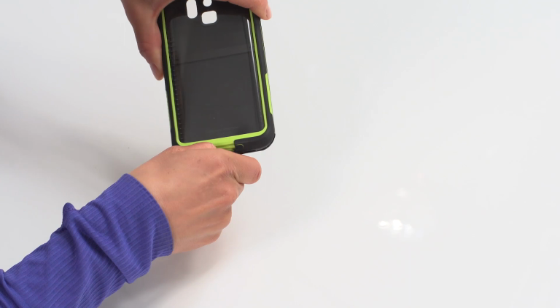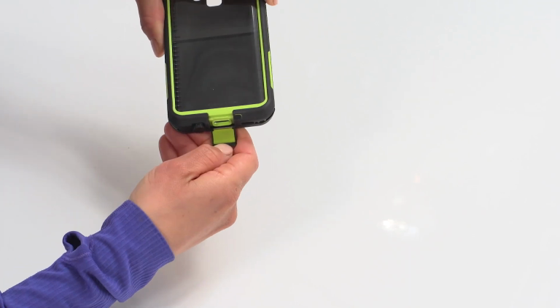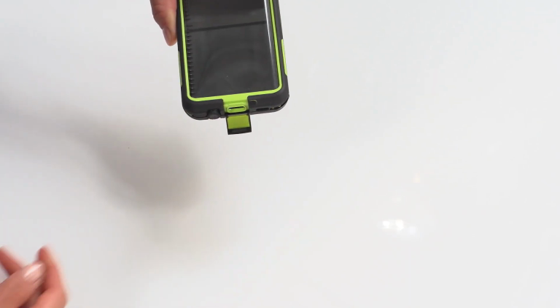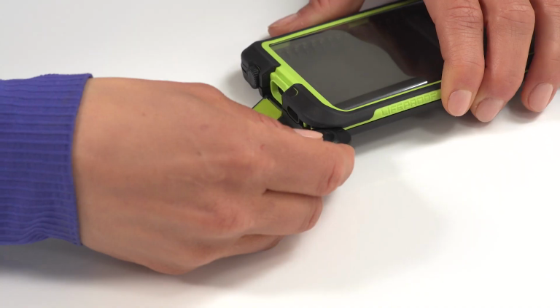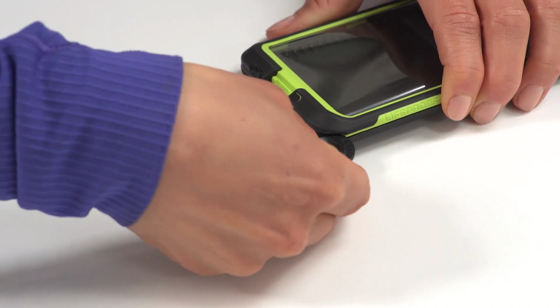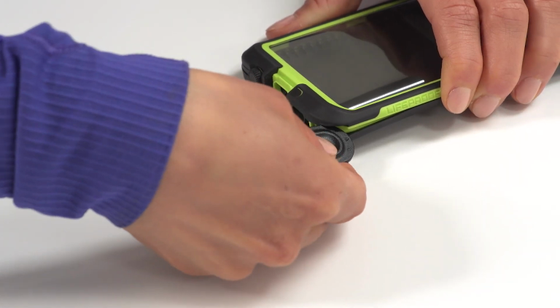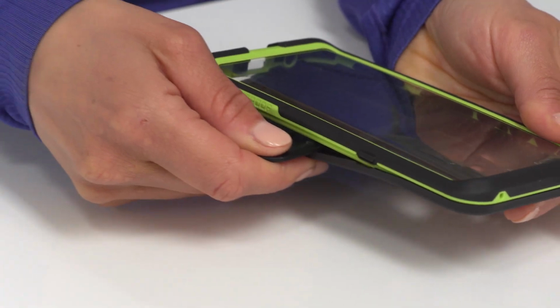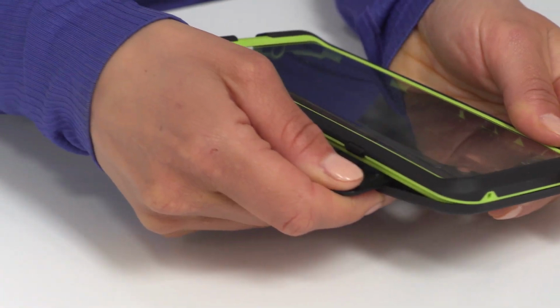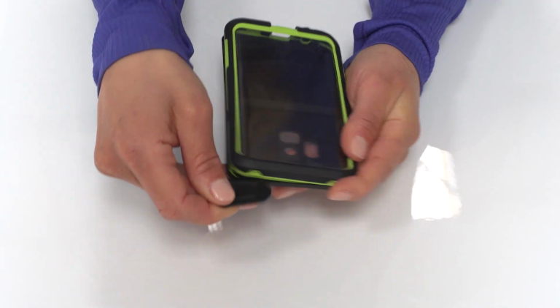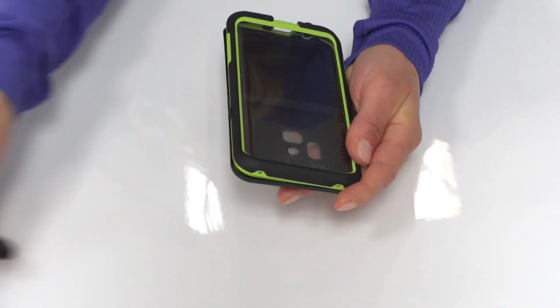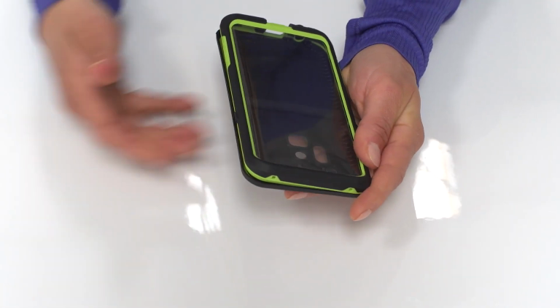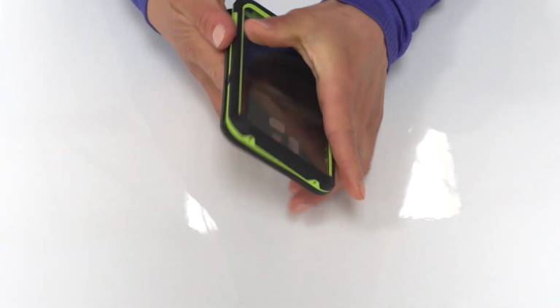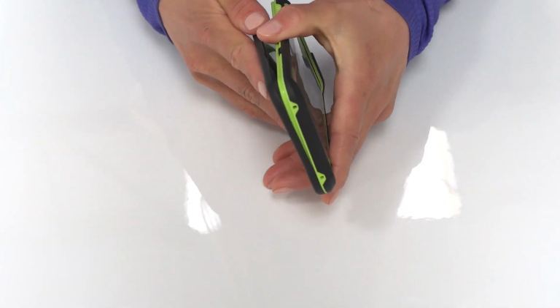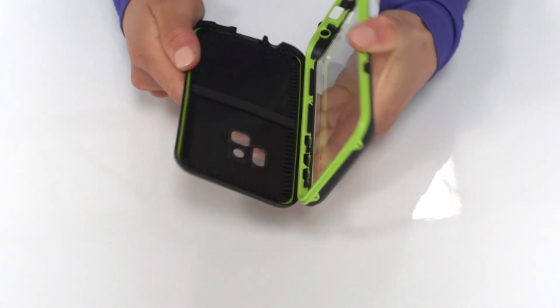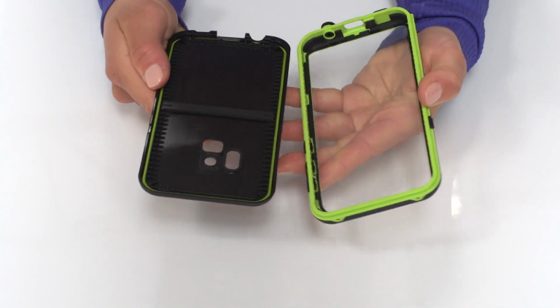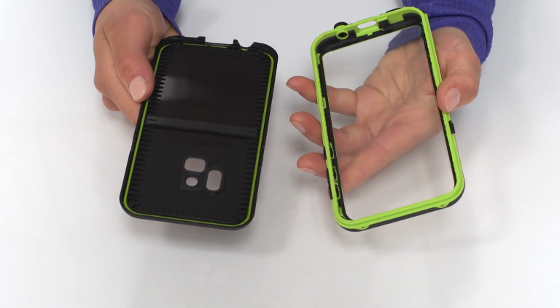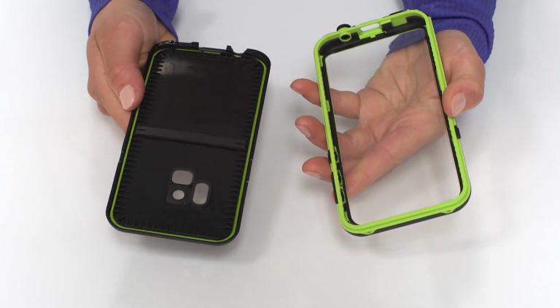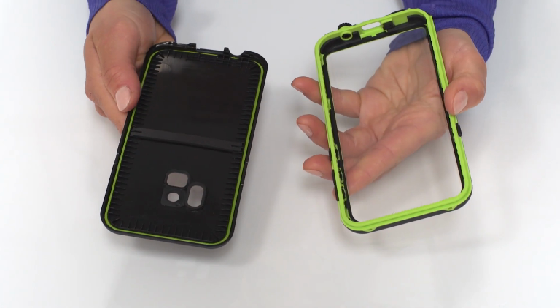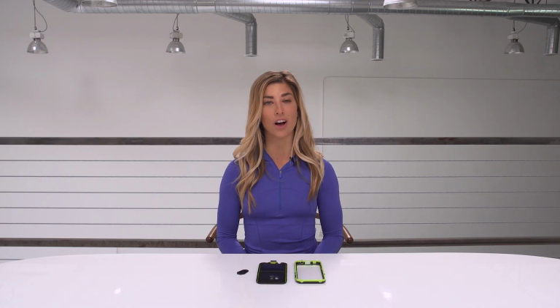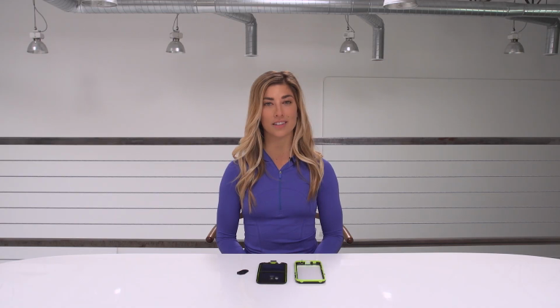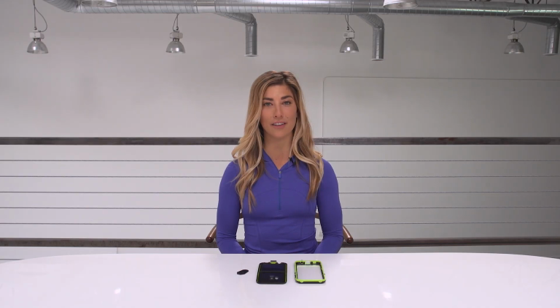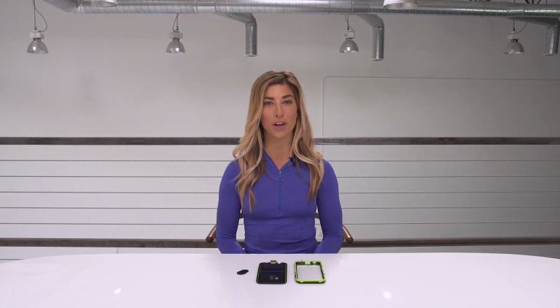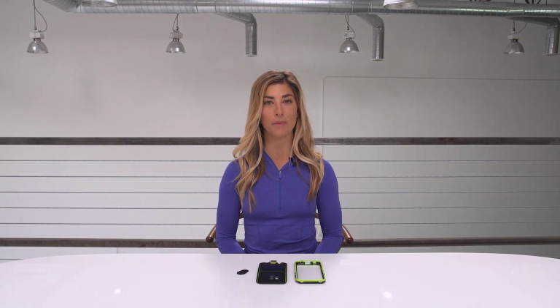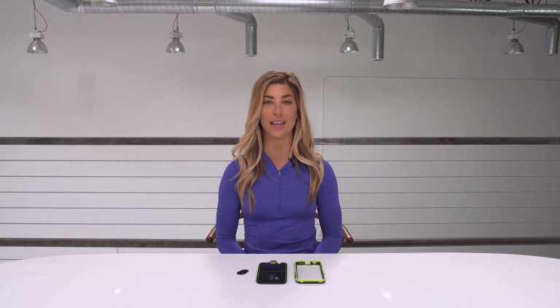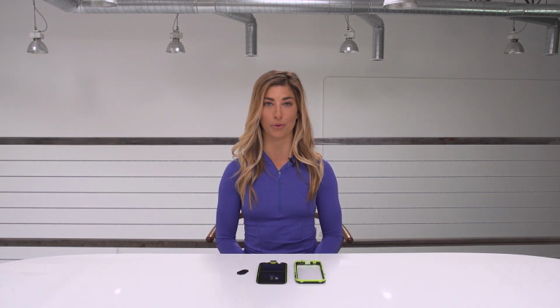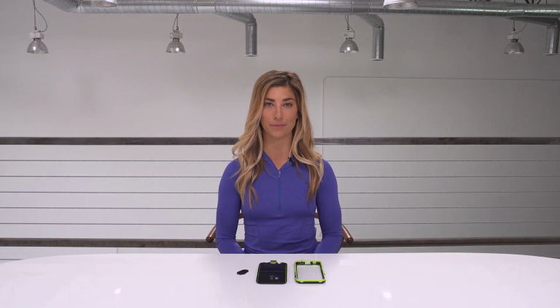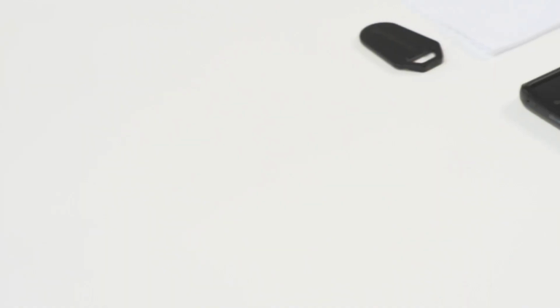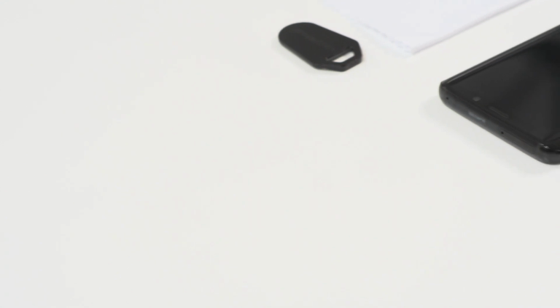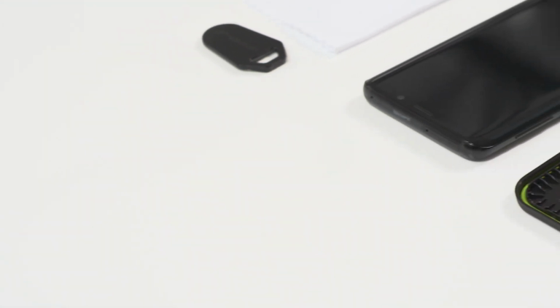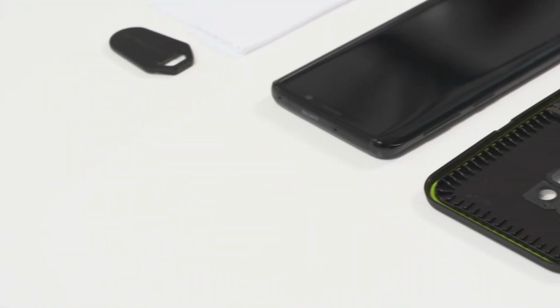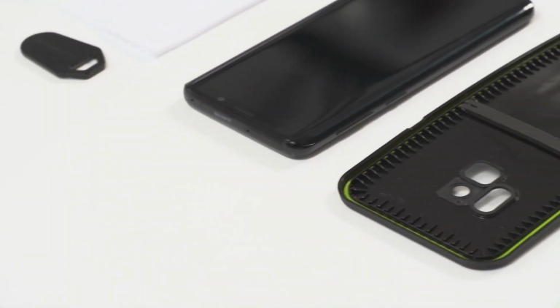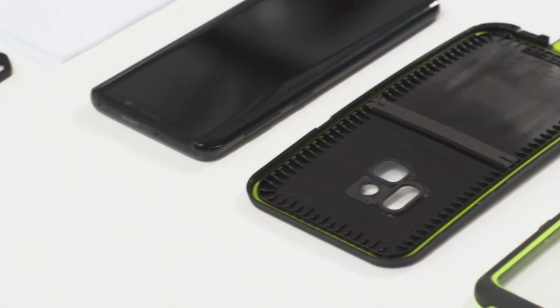Open the charge port door and use the case key to separate the case. If you see water inside, contact us at LifeProof.com/support. If it's dry, you're ready to install your phone.